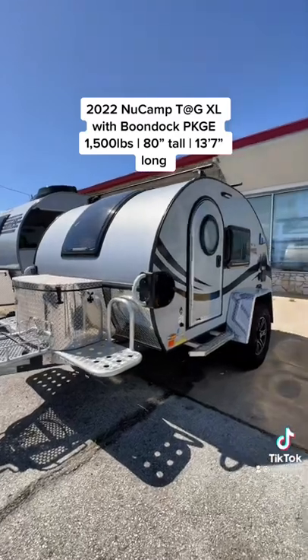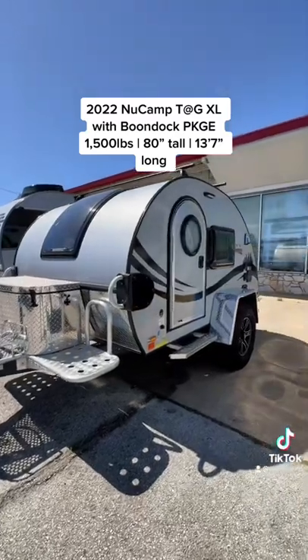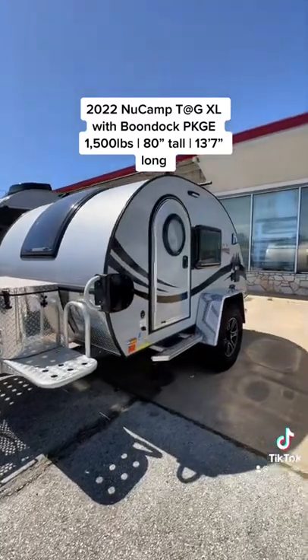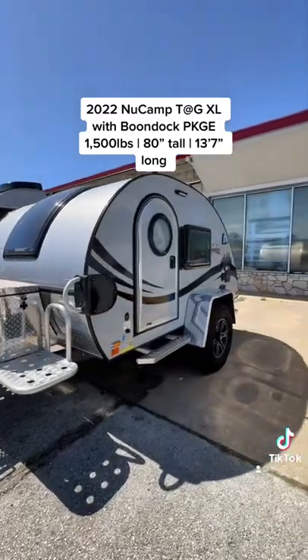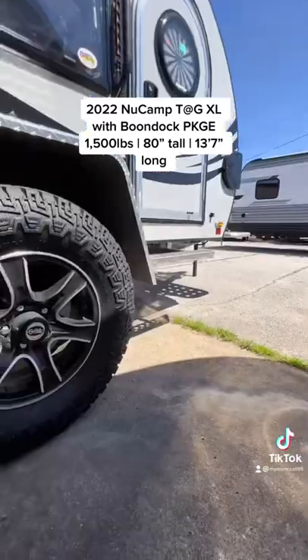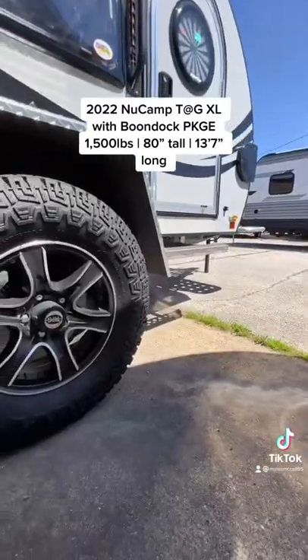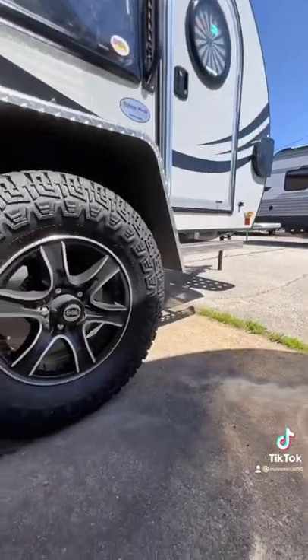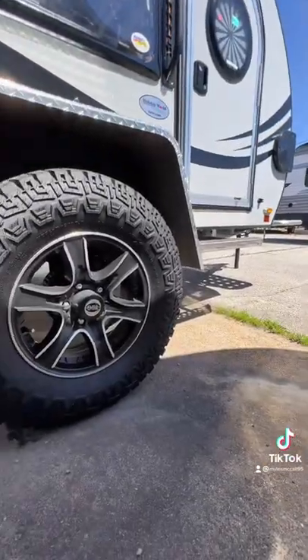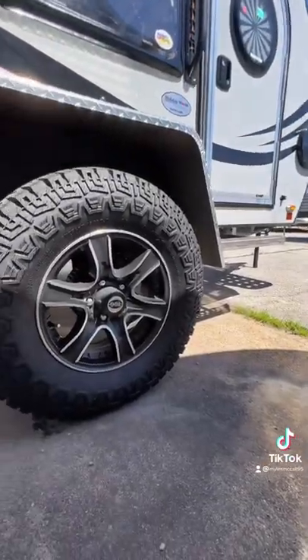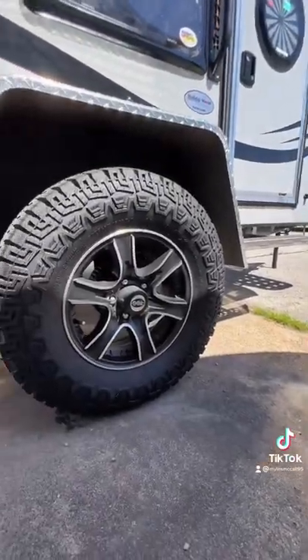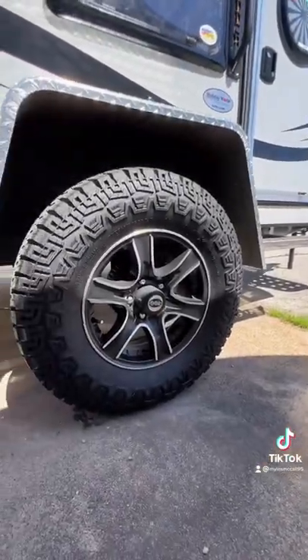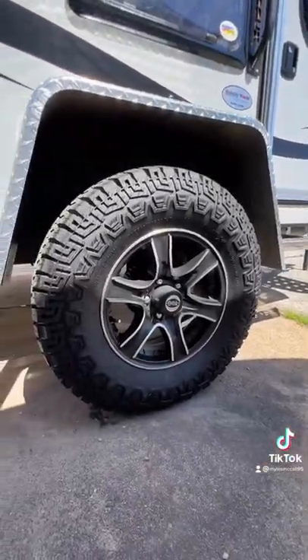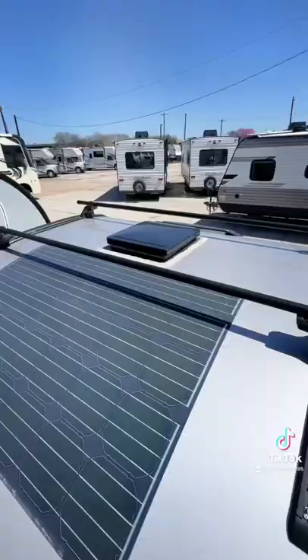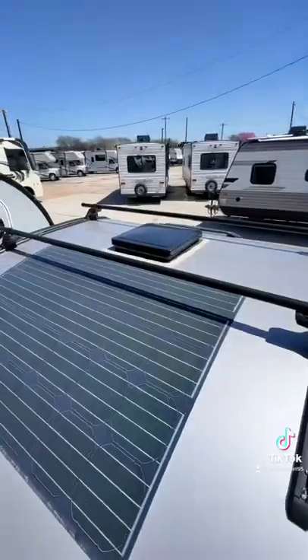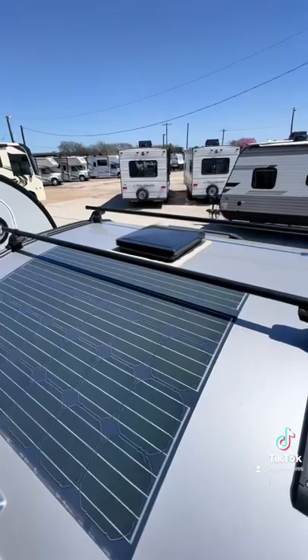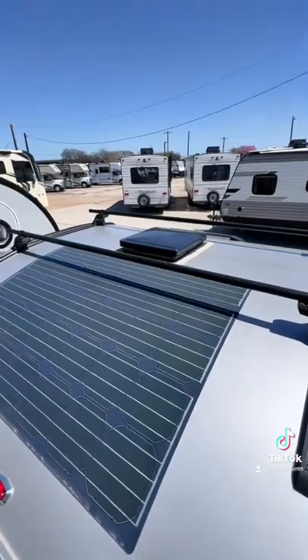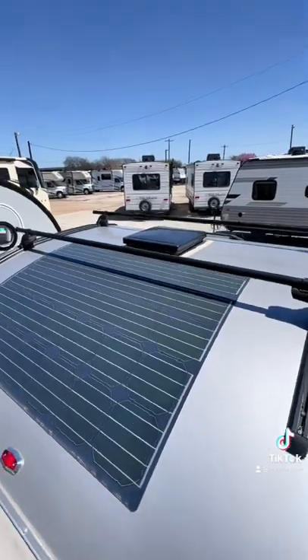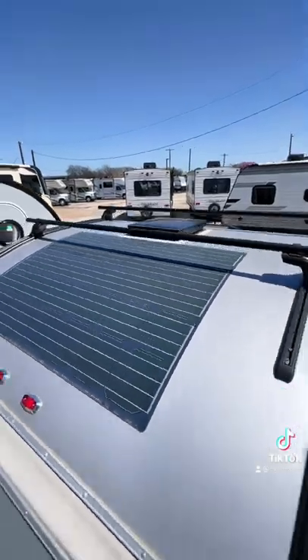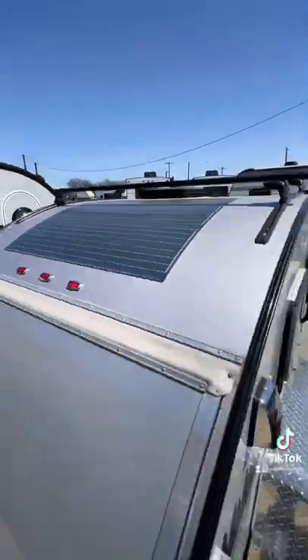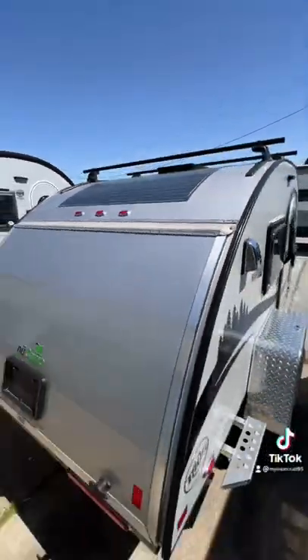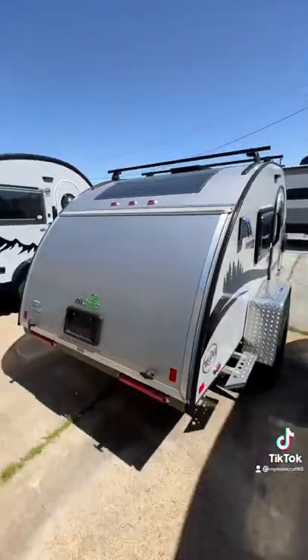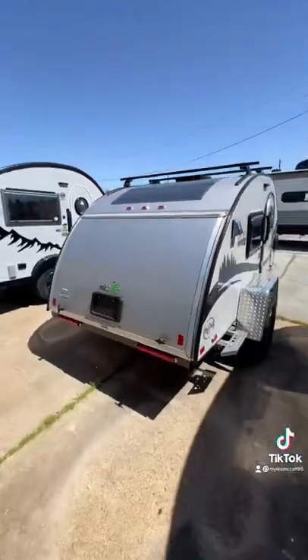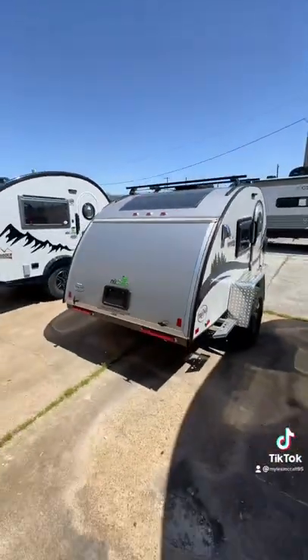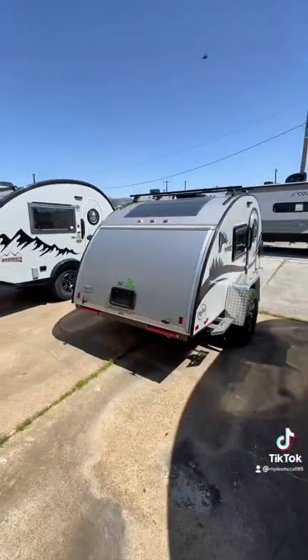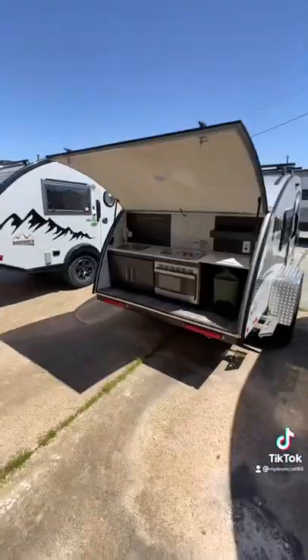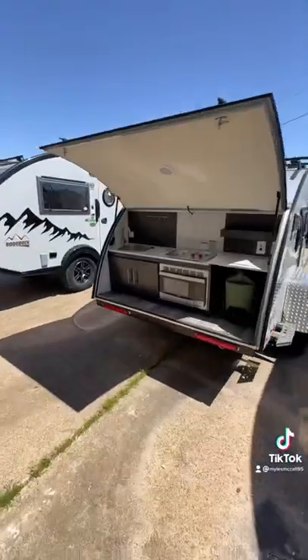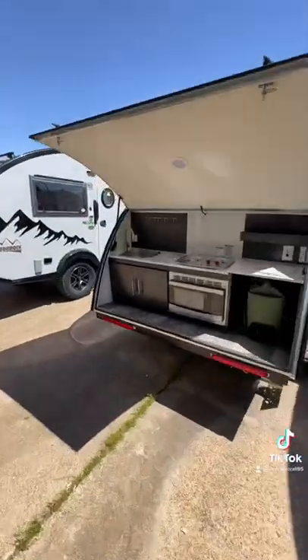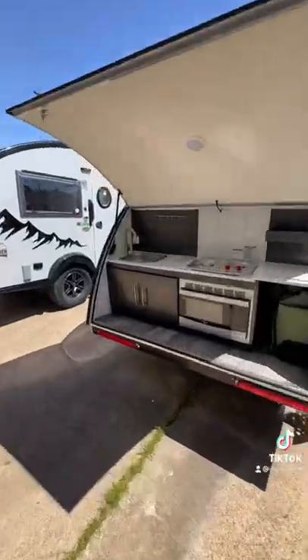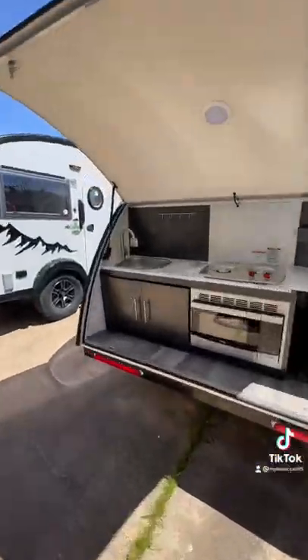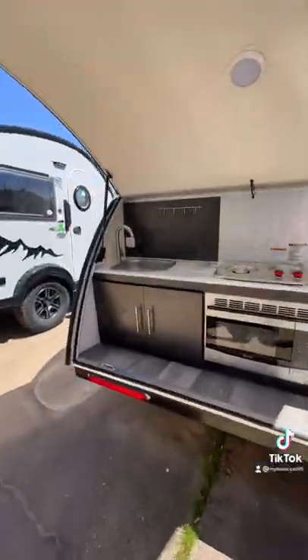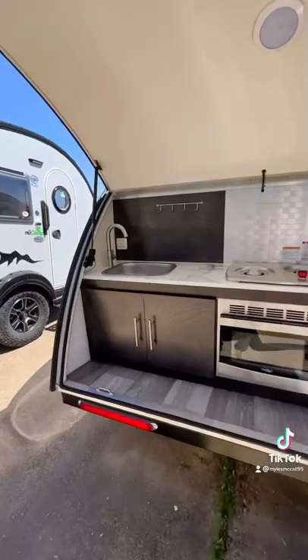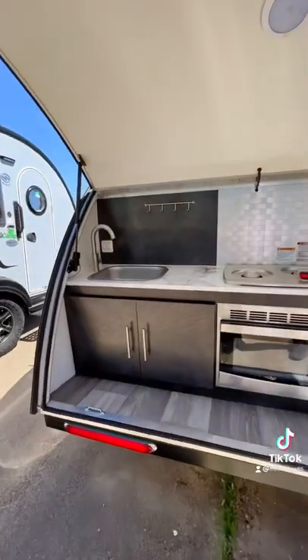You have 15-inch sport wheels with off-road tires that also have a pitched axle, so the trailer sits higher and you can tackle more rugged terrain.